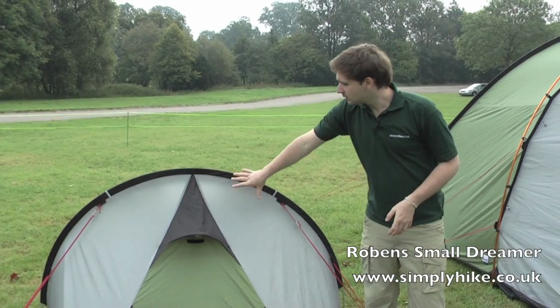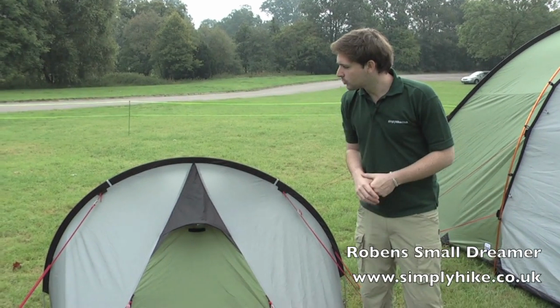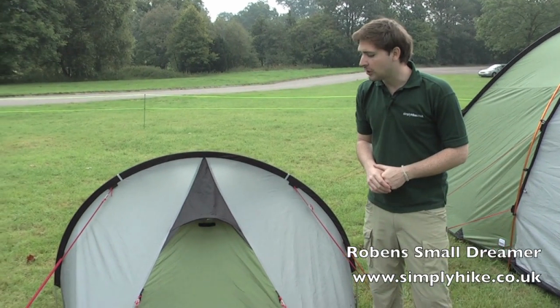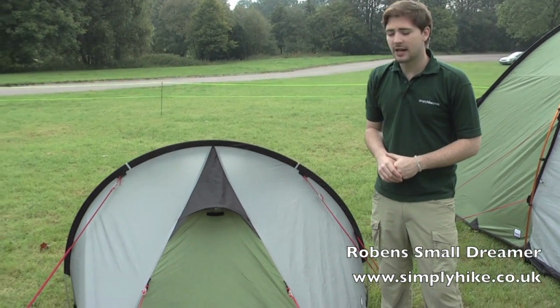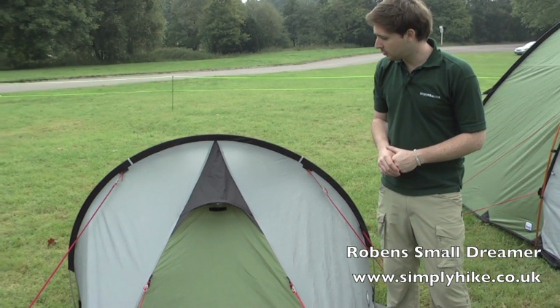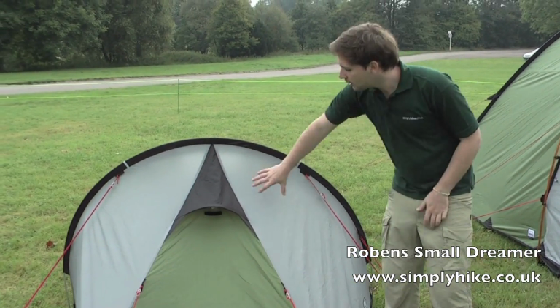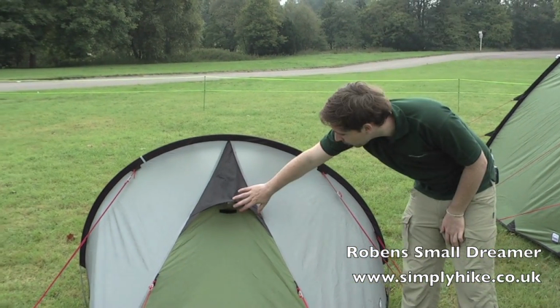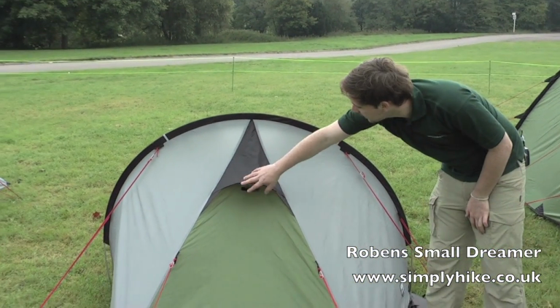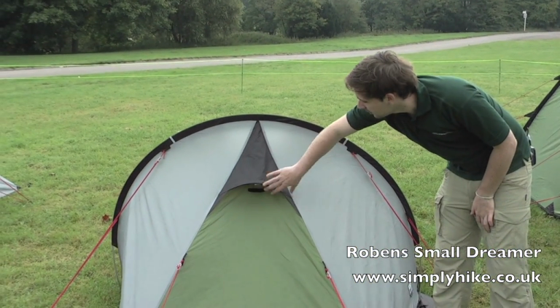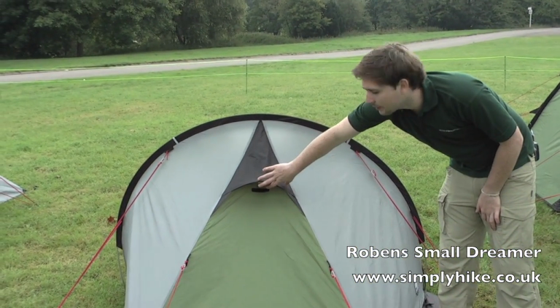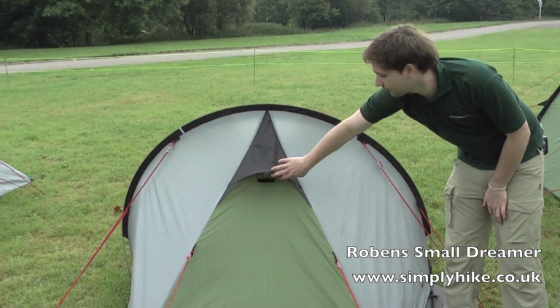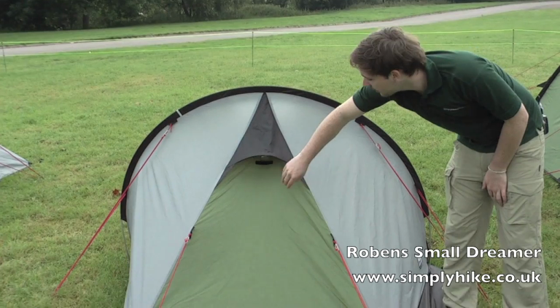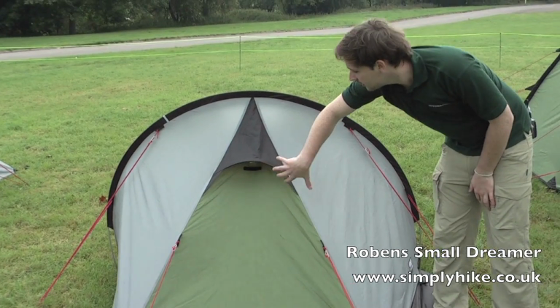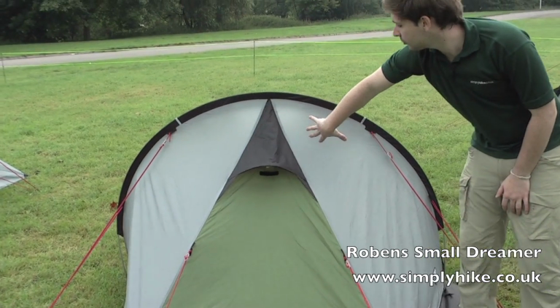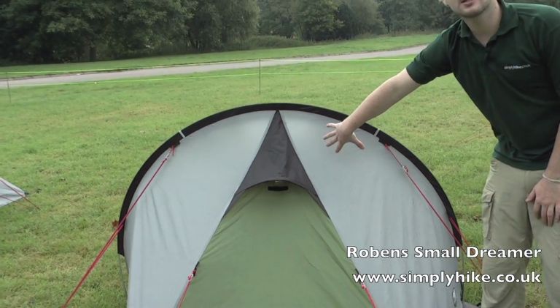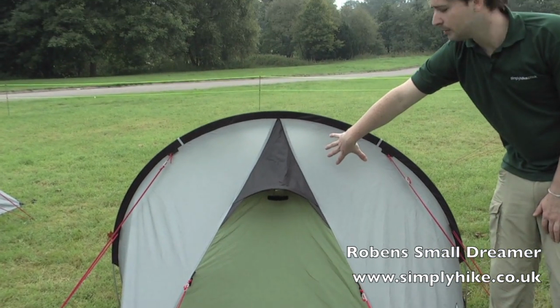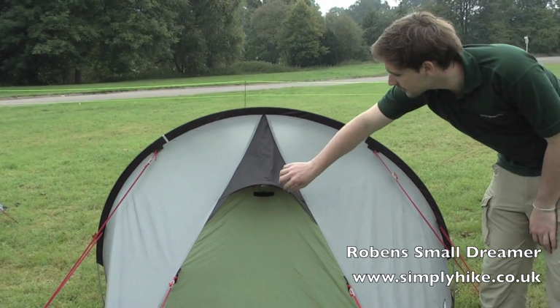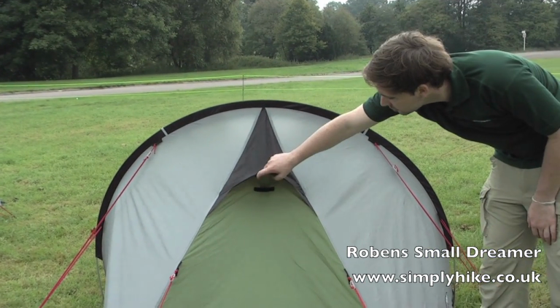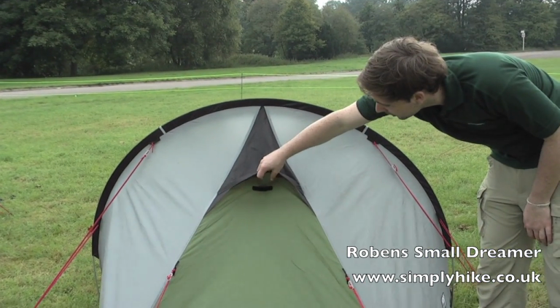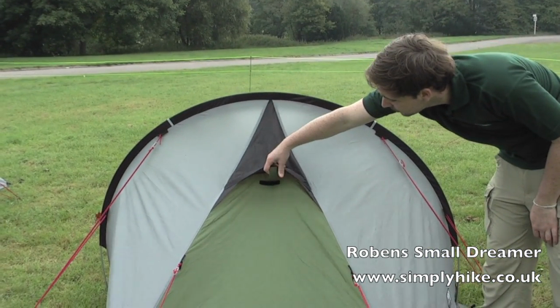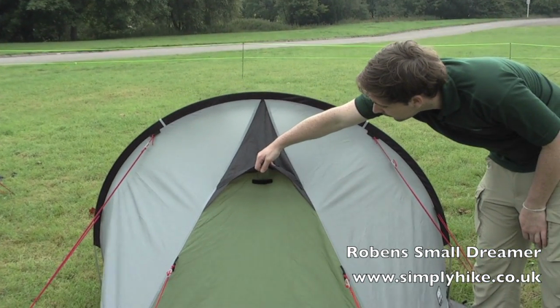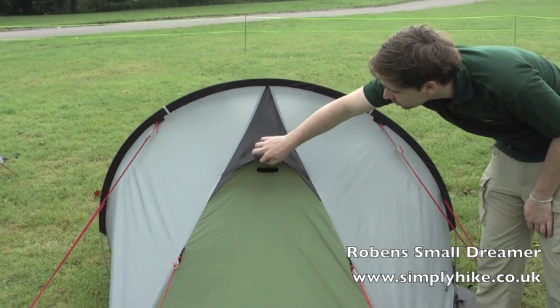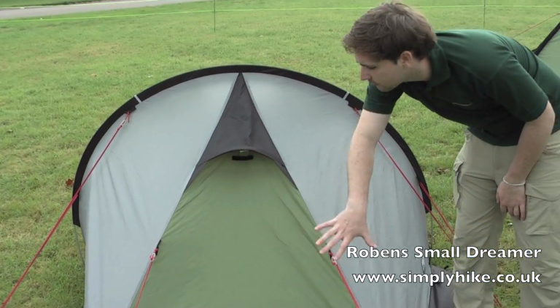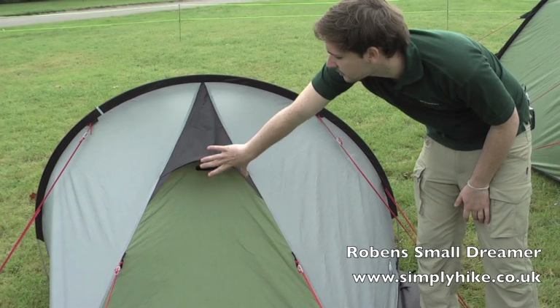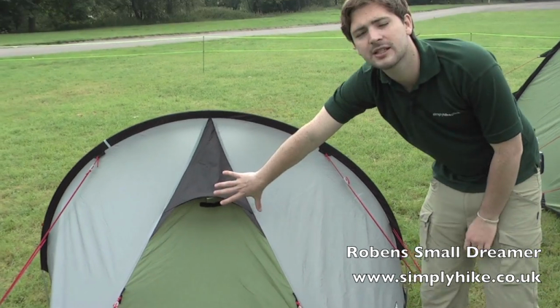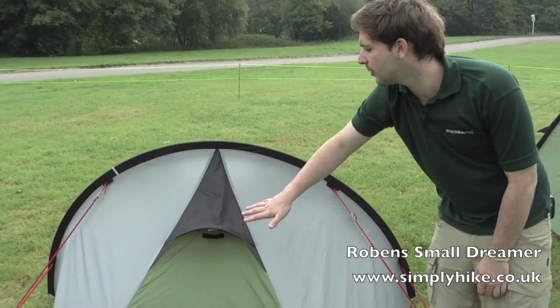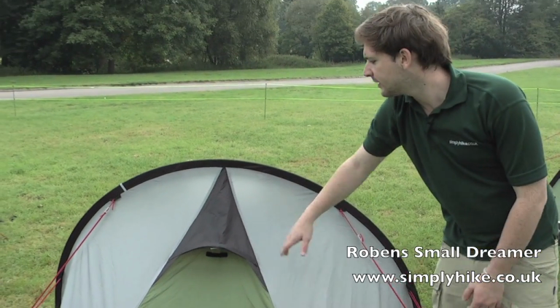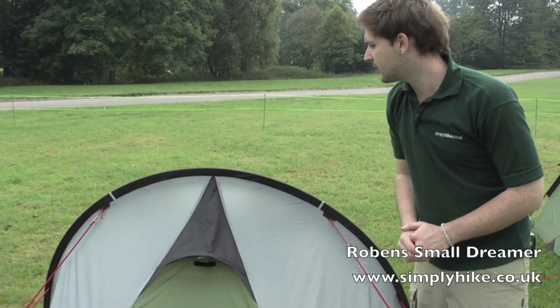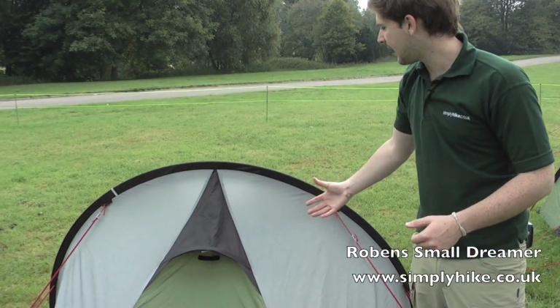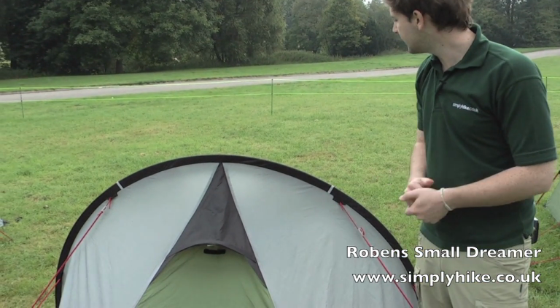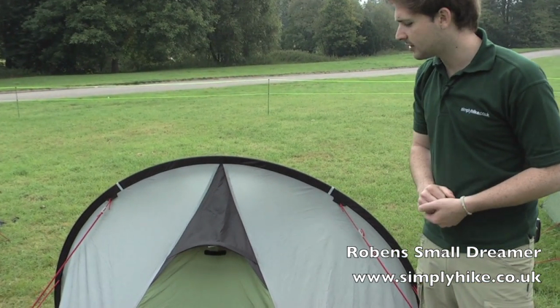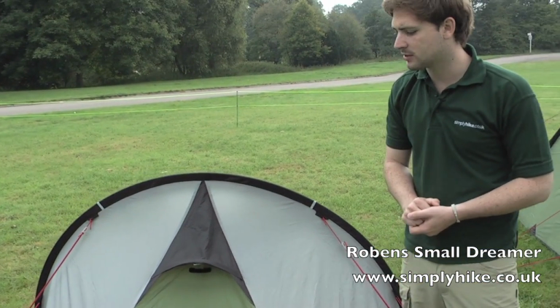Here we are towards the front of the tent. There's a vent on the front here which goes straight through into the sleeping pod itself, held up by a little Velcro strut. This really maximises the airflow inside the tent, again creating that nice climate inside.